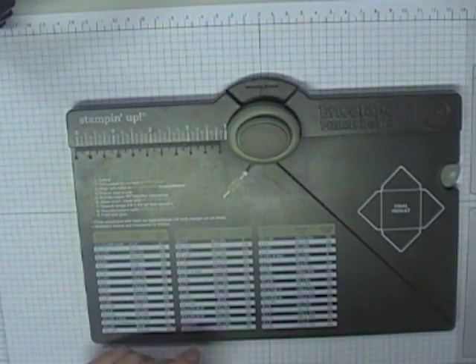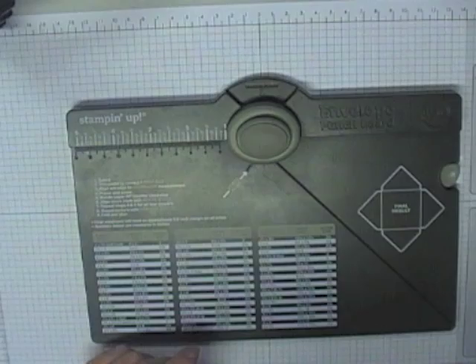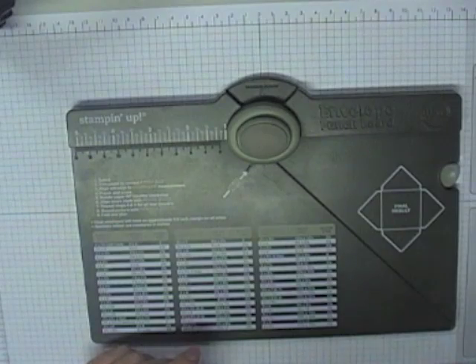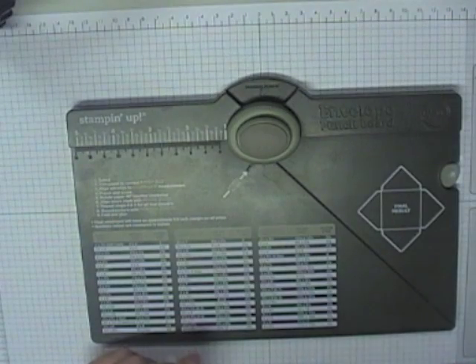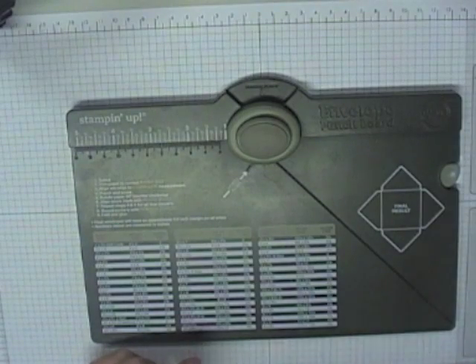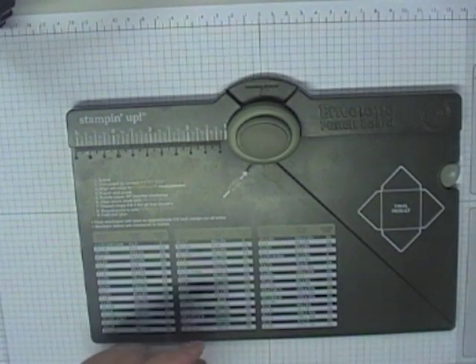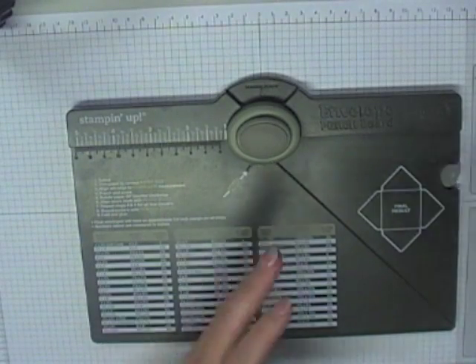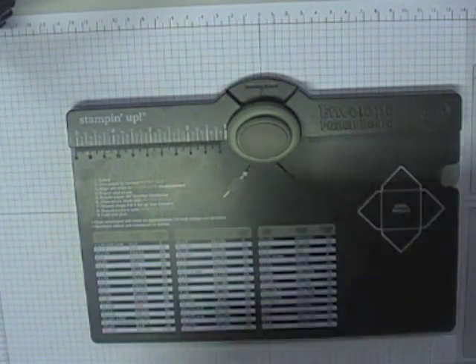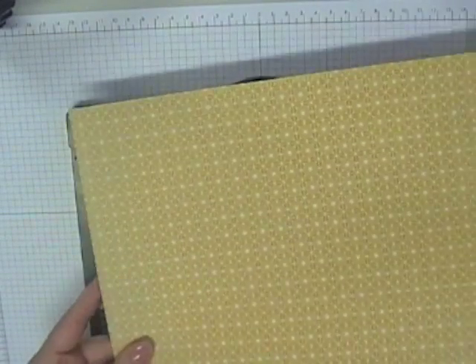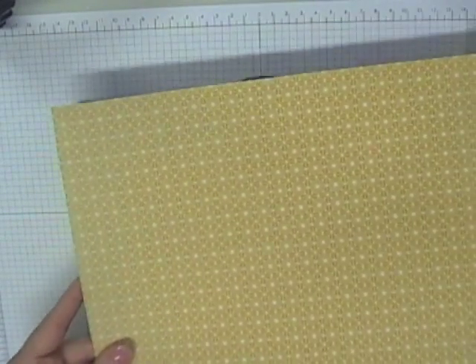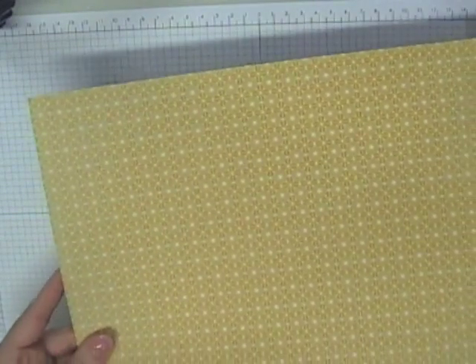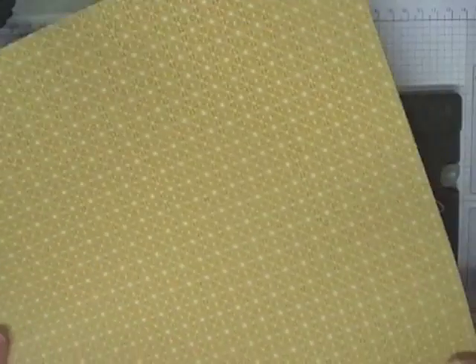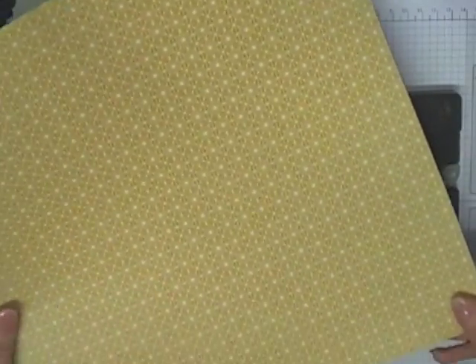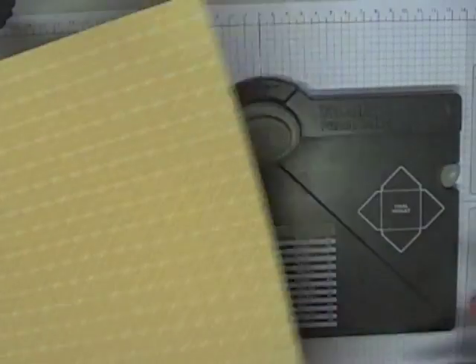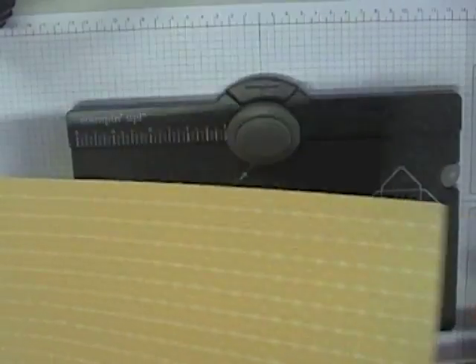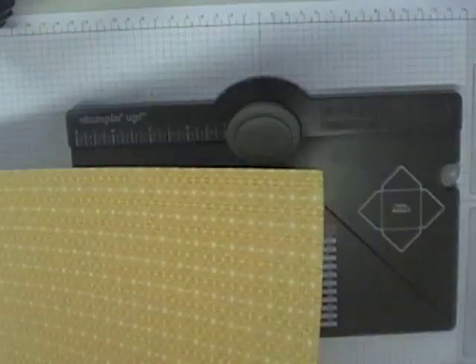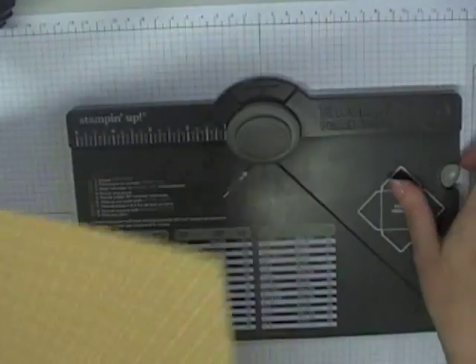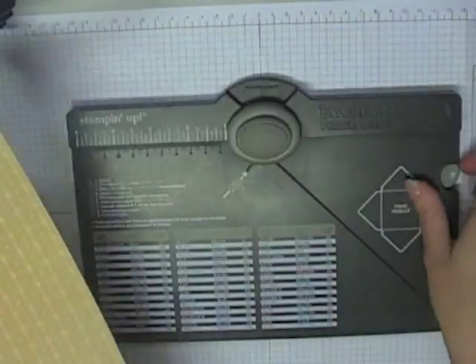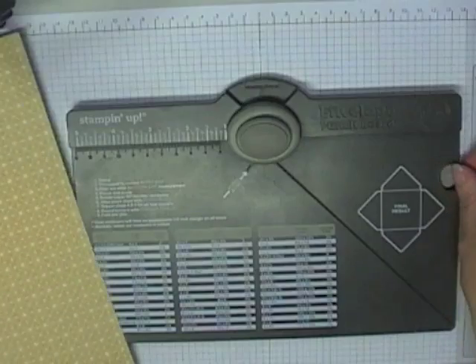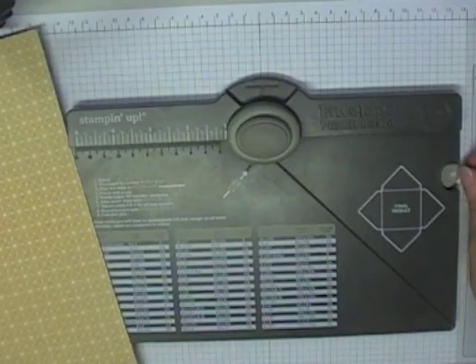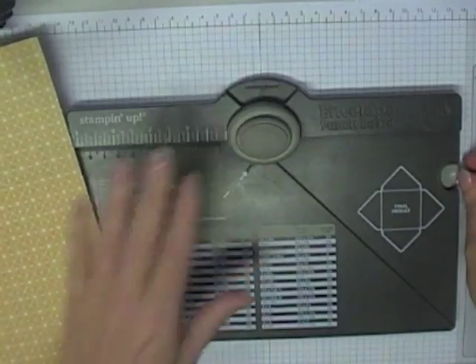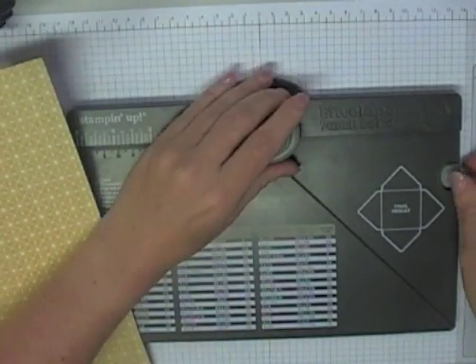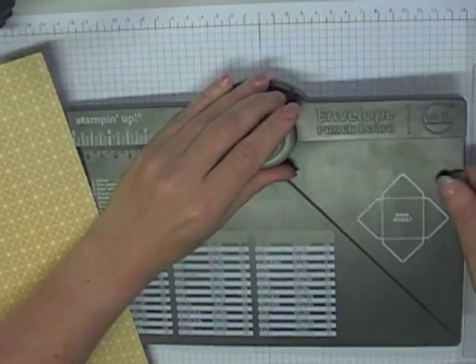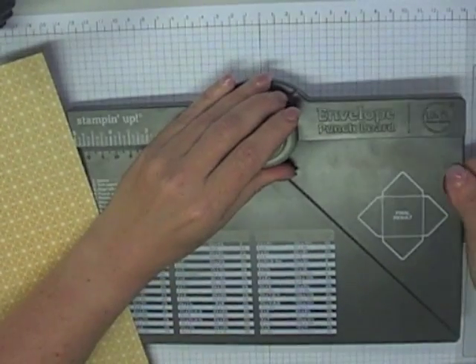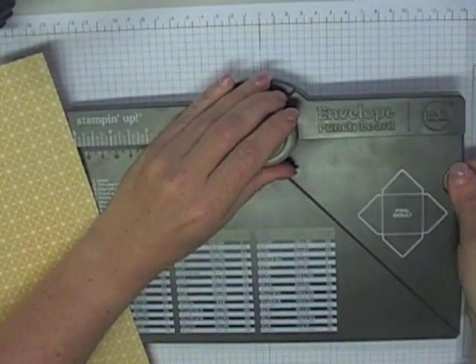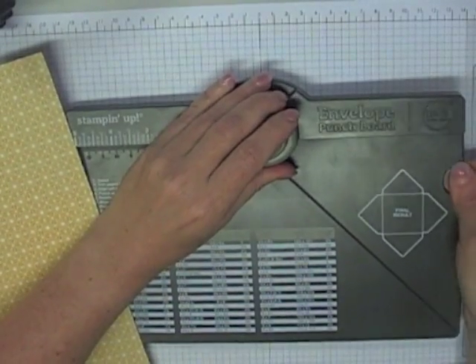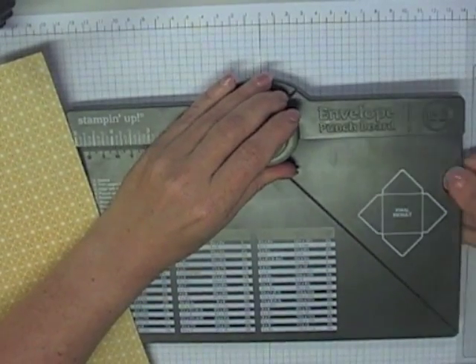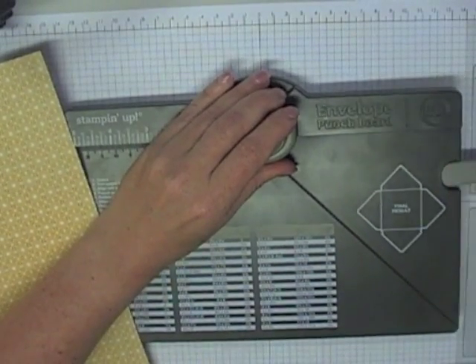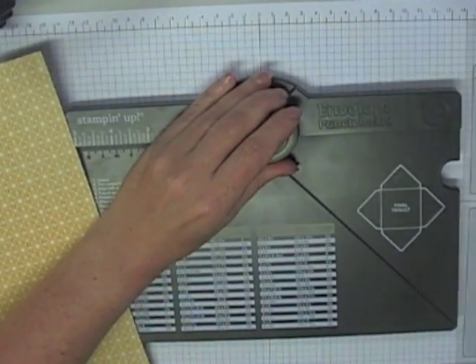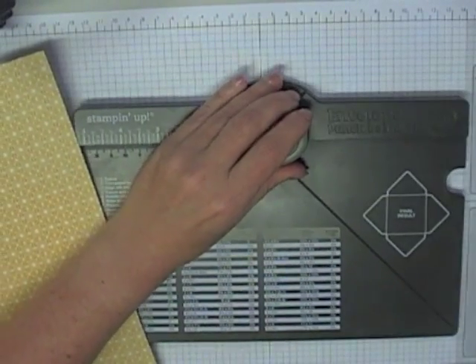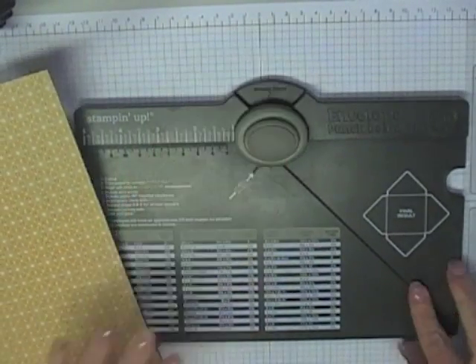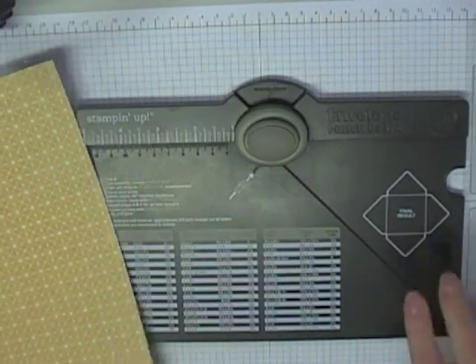For this big box I'm going to show you today, I started with a piece of 12x12 designer series paper. It works equally well with cardstock but I find the designer series paper is nice and simple to work with.